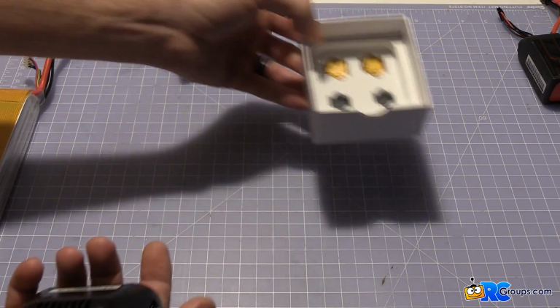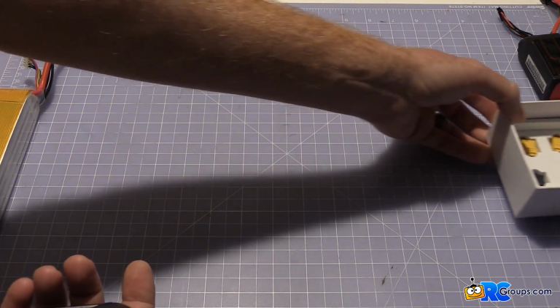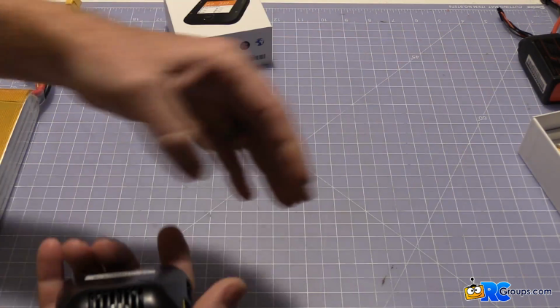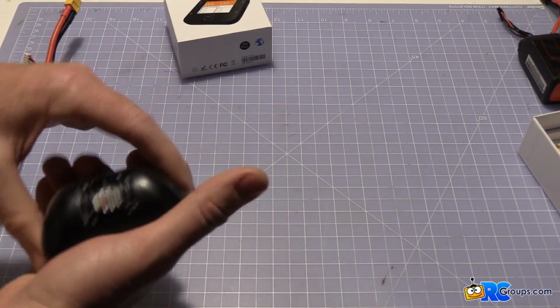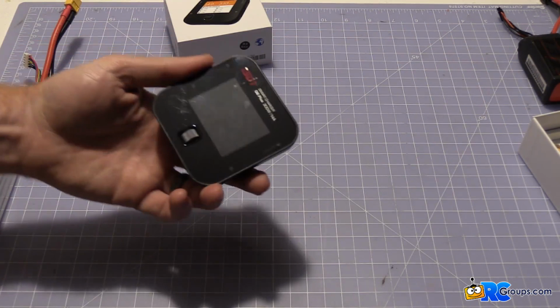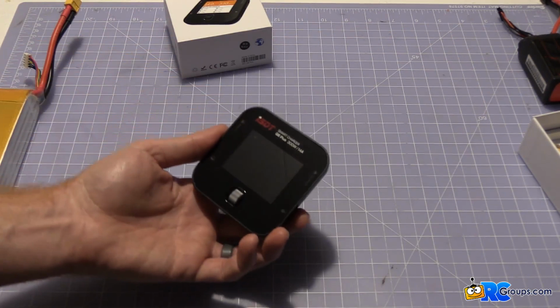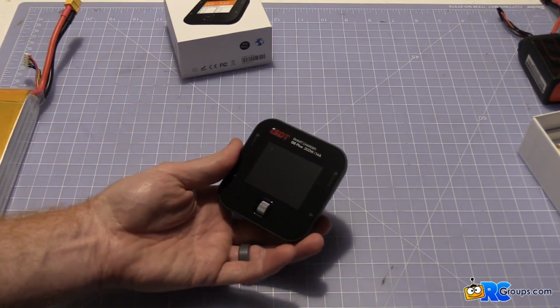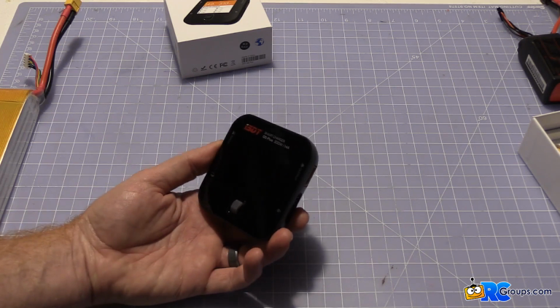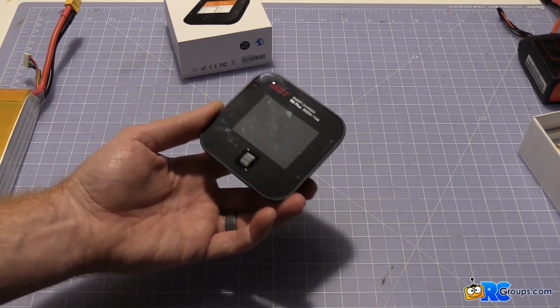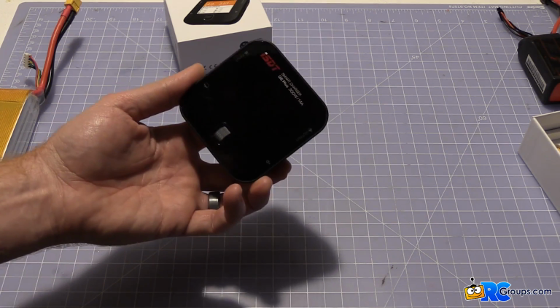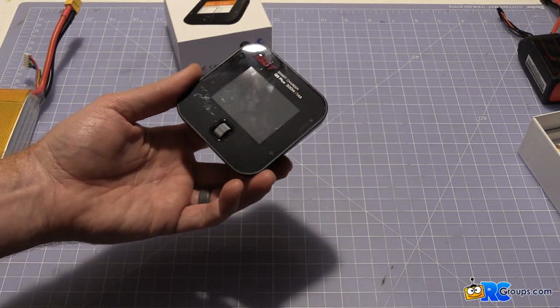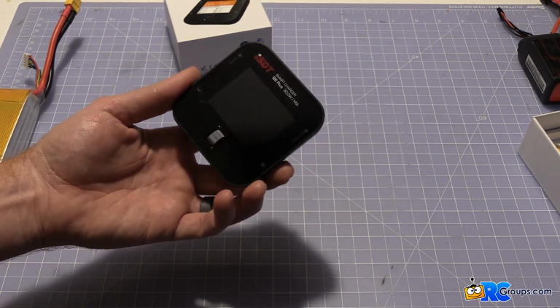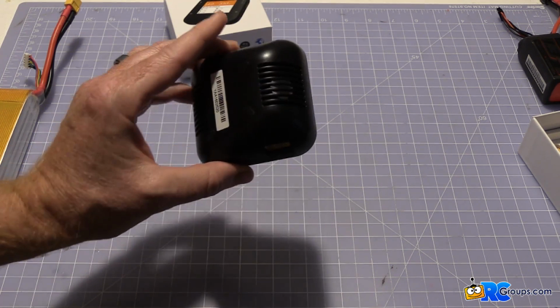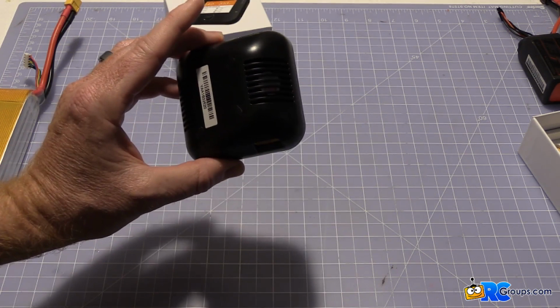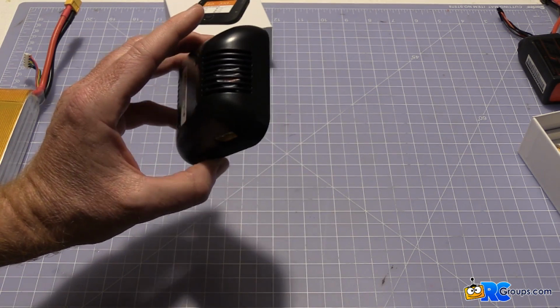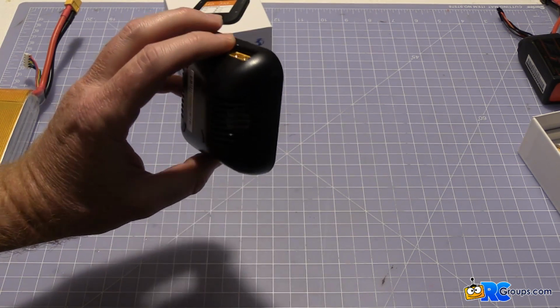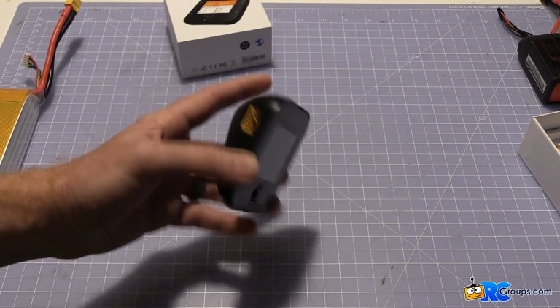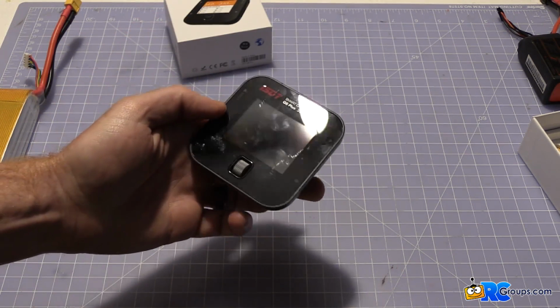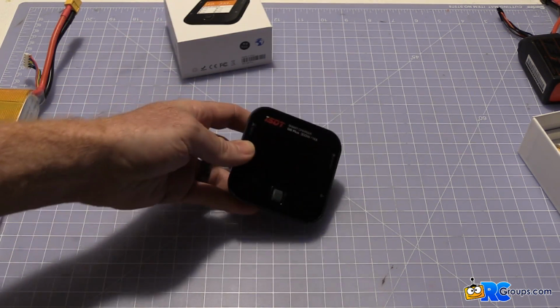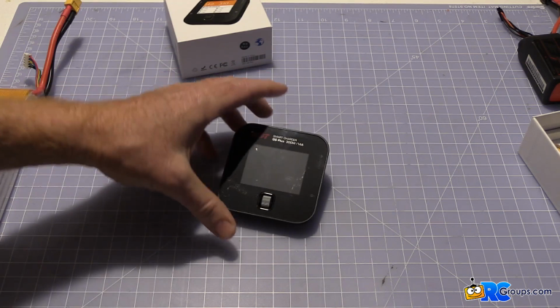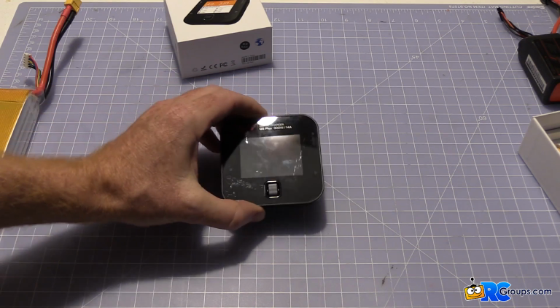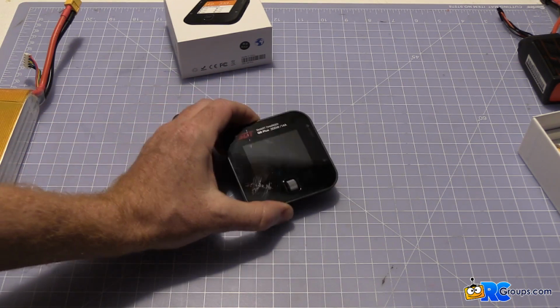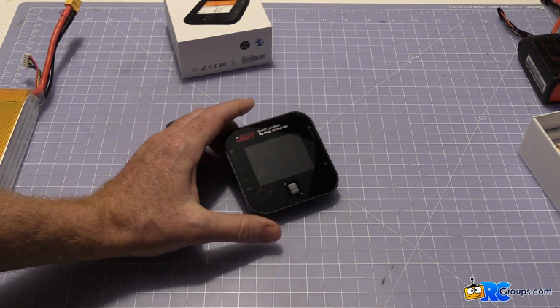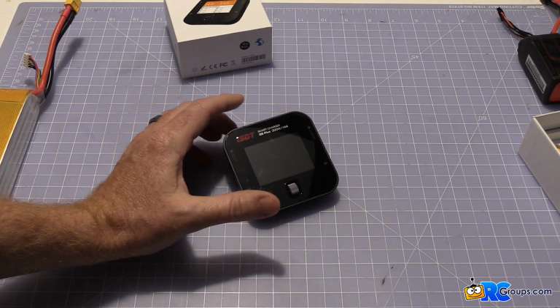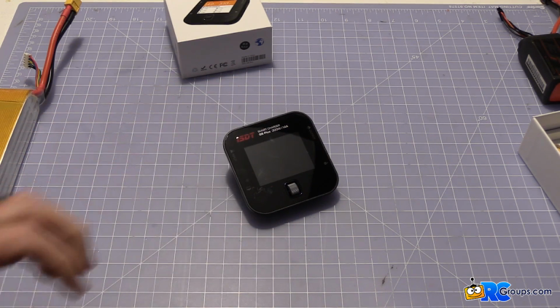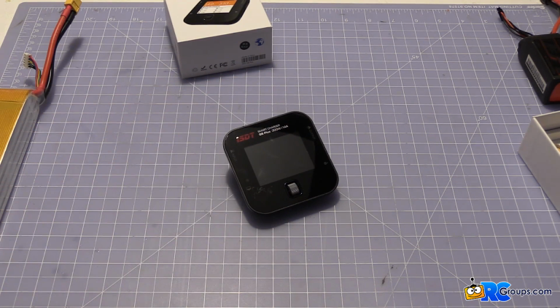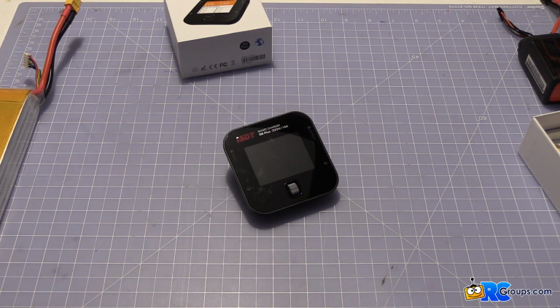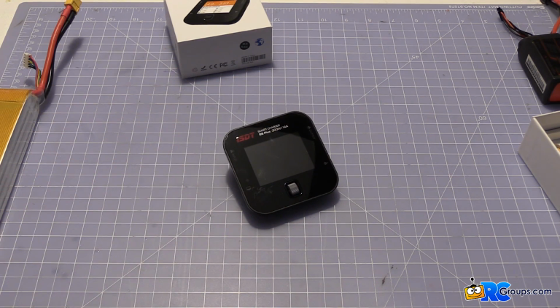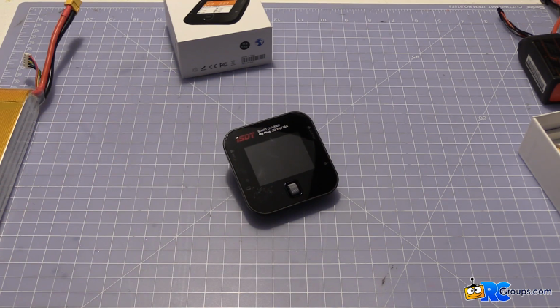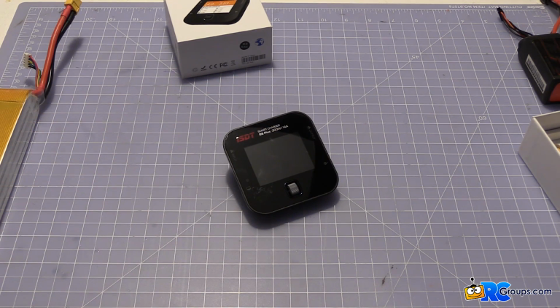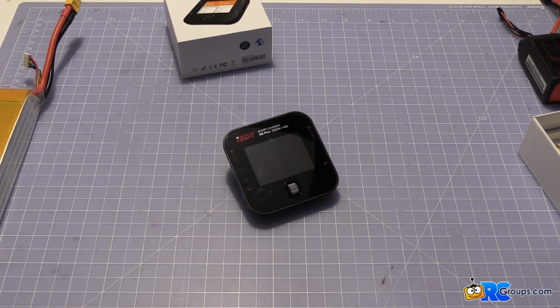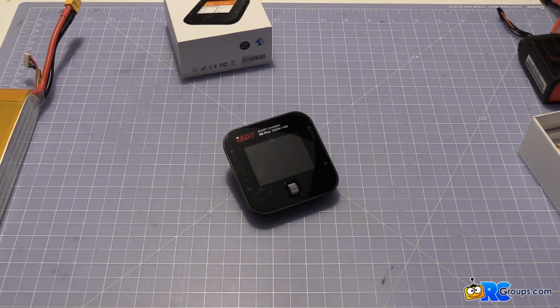I really do like this thing a lot. It actually works surprisingly well for its size. It's available at ReadyMadeRC, and I'm going to go ahead and show you a charging sequence and we'll see what this little guy can do.